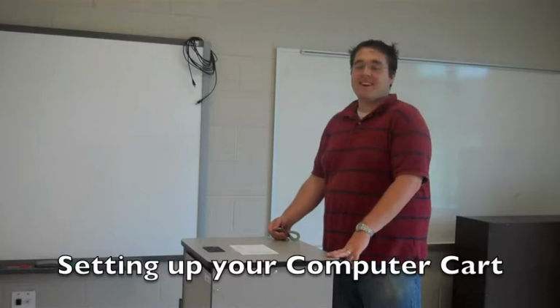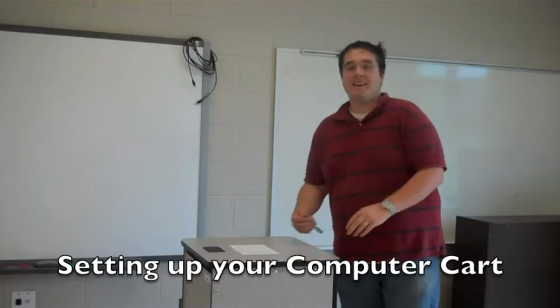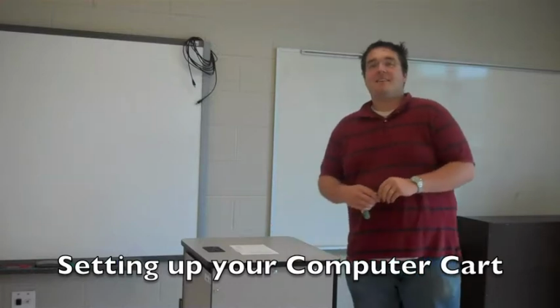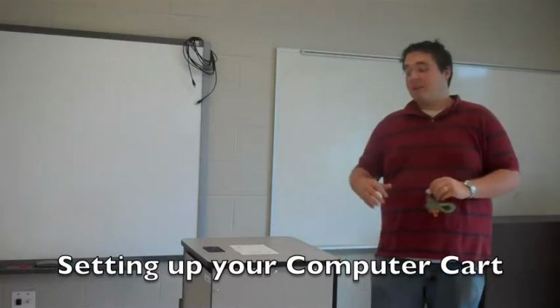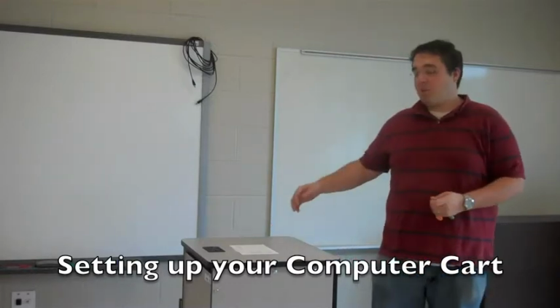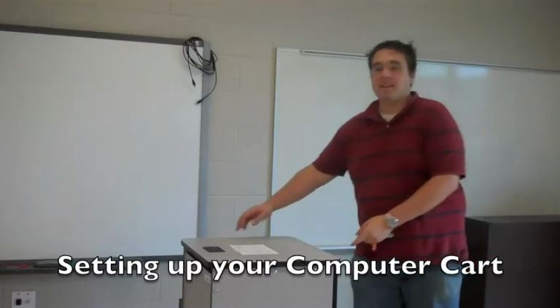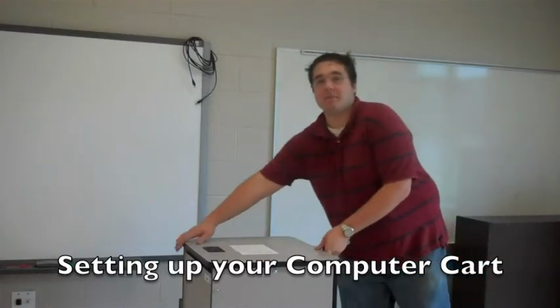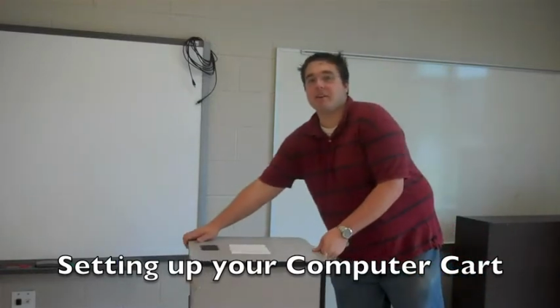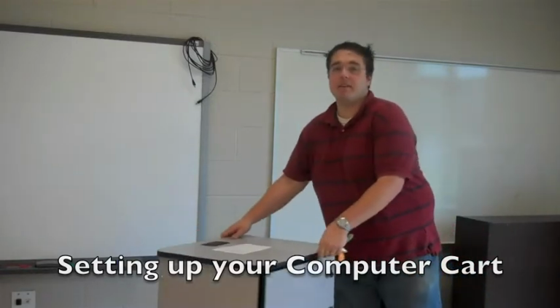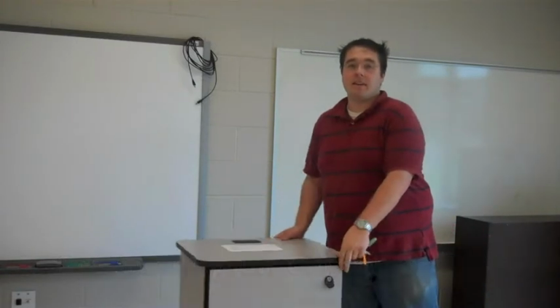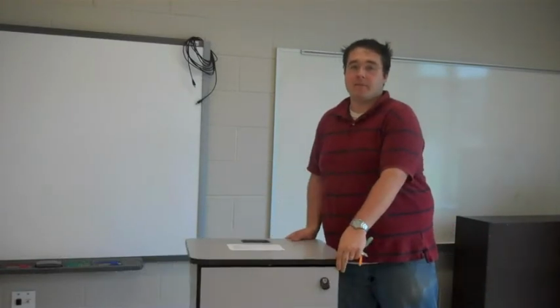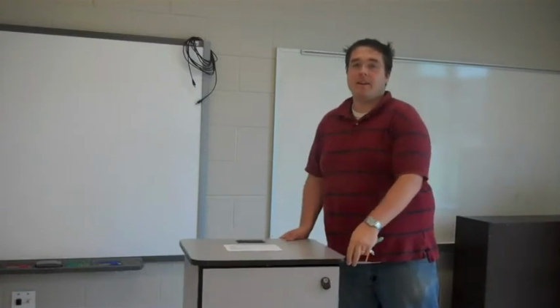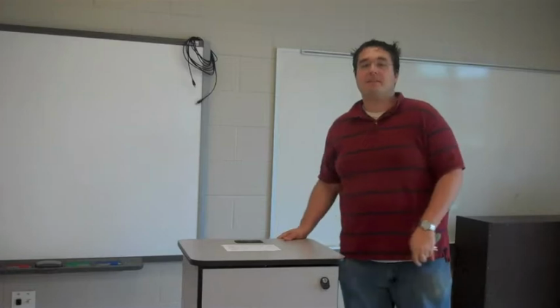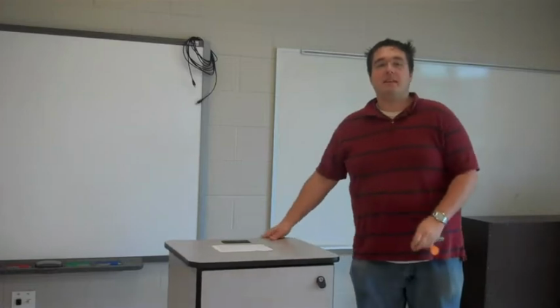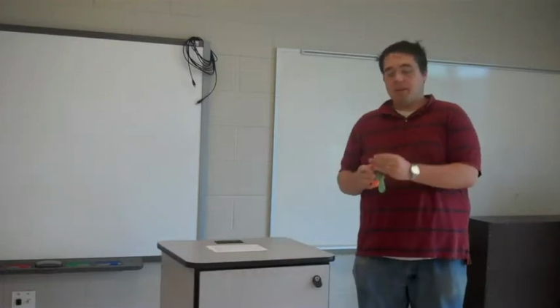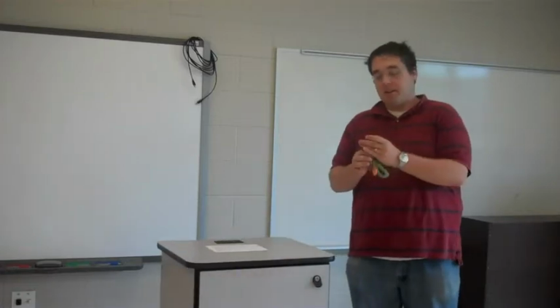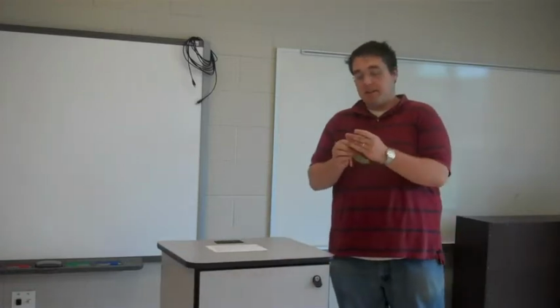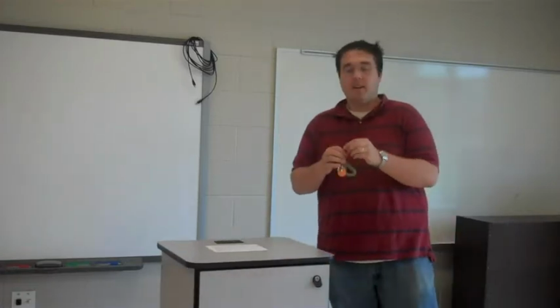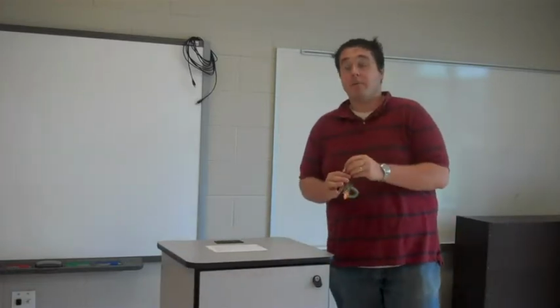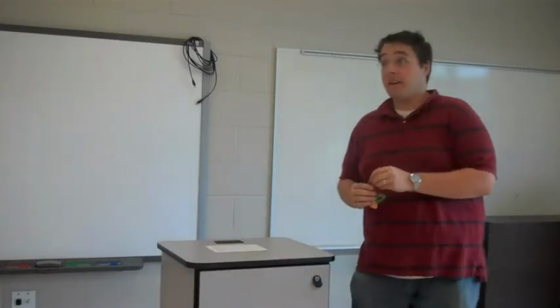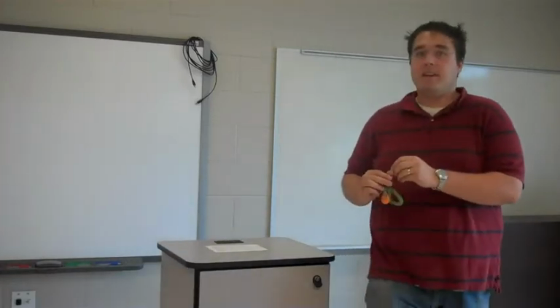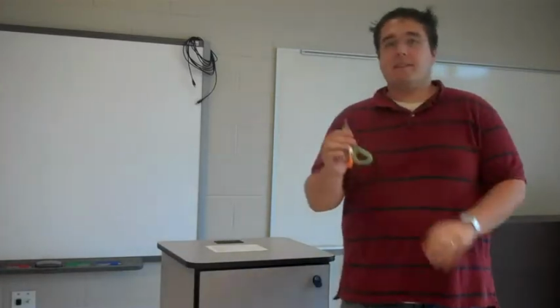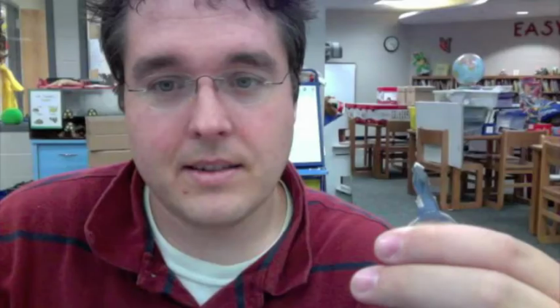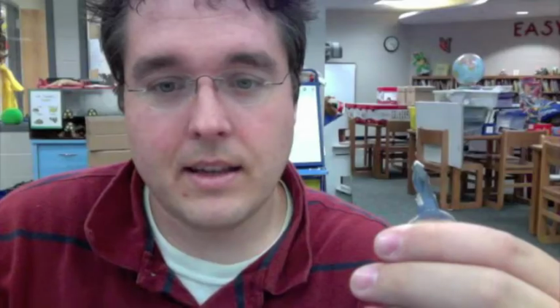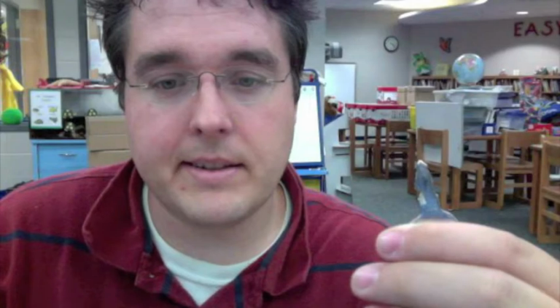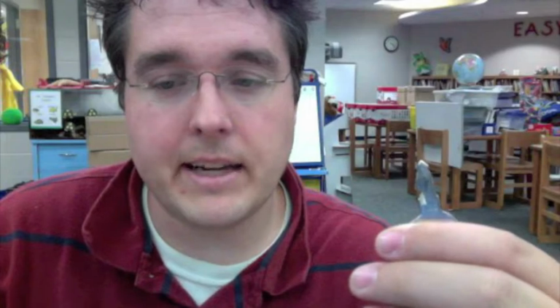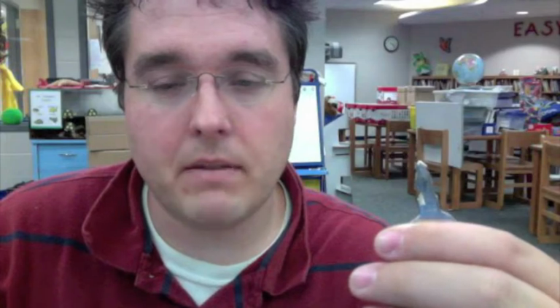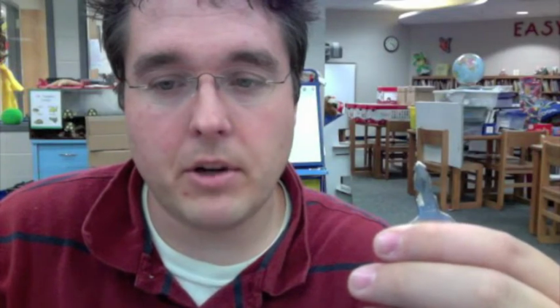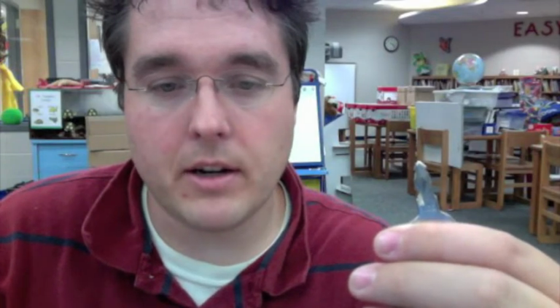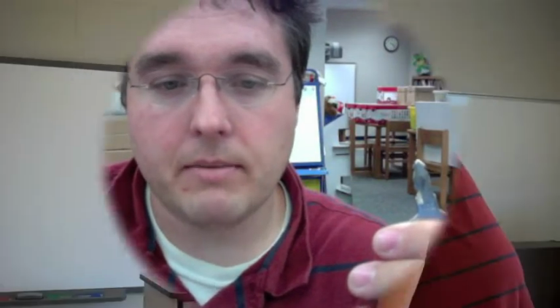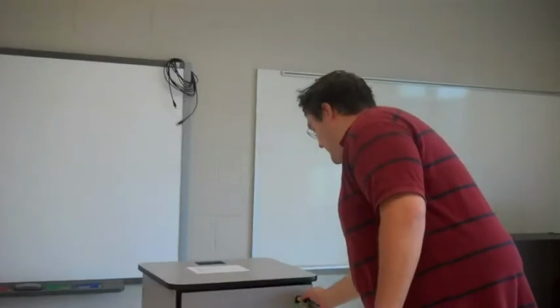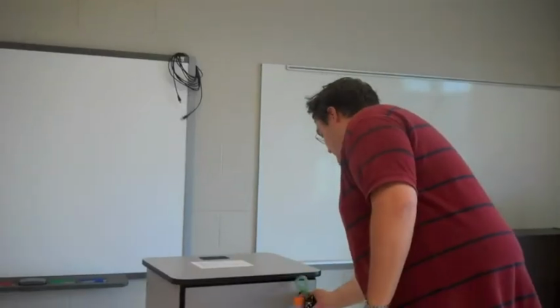Hi. Today we're going to work on setting up this computer cart in your classroom. The first thing you're going to need is your computer cart key. This key is two-sided — it's probably the only key that's two-sided.